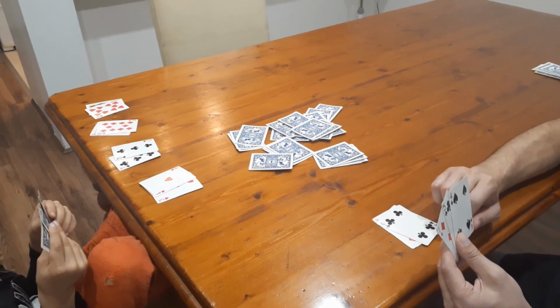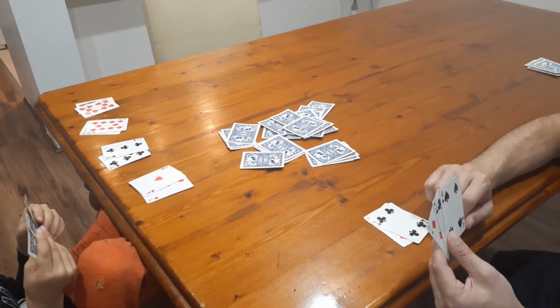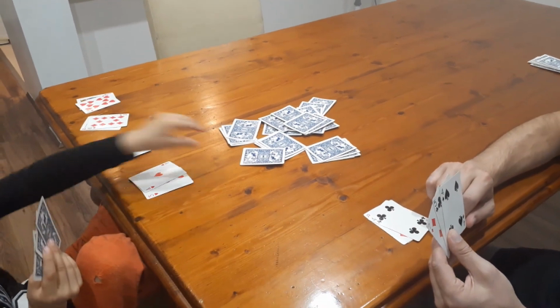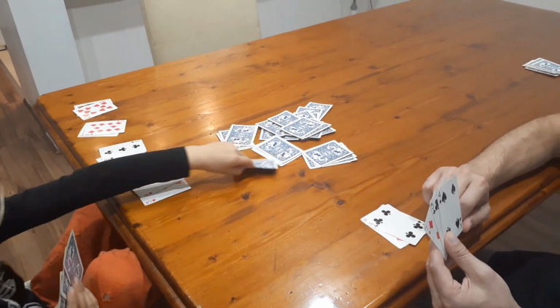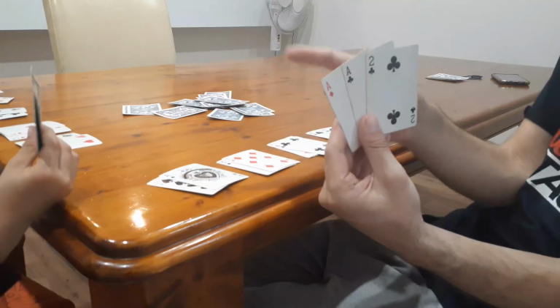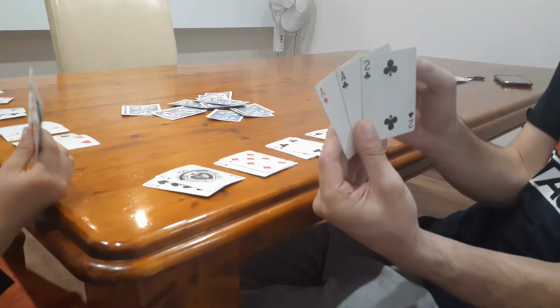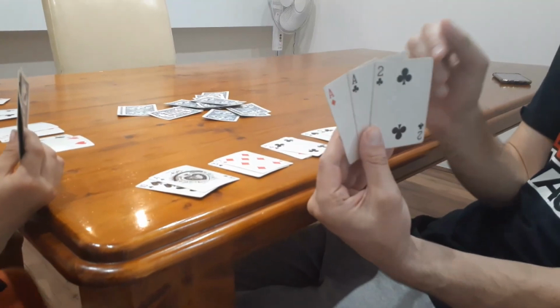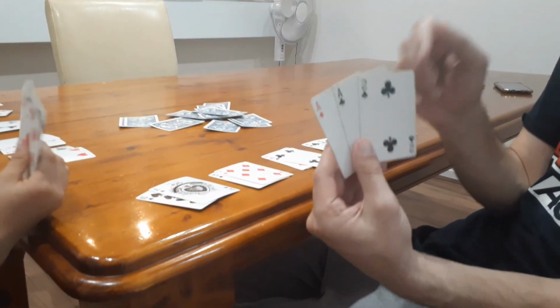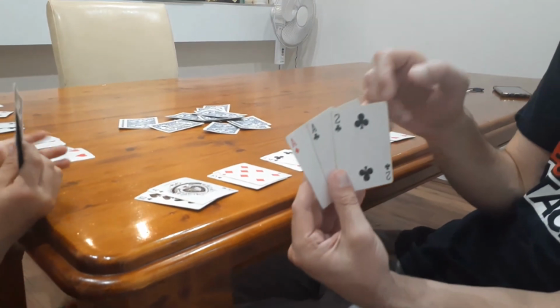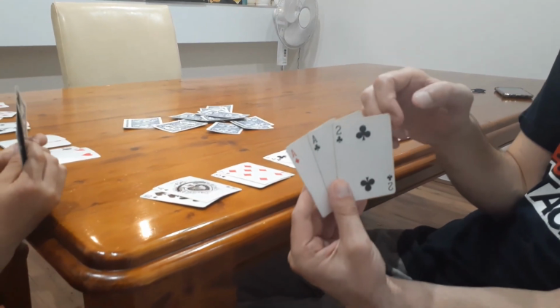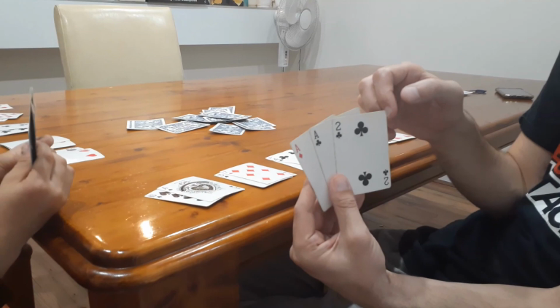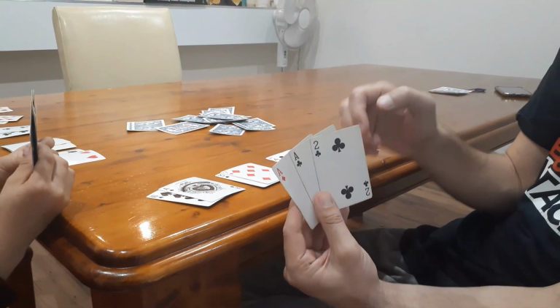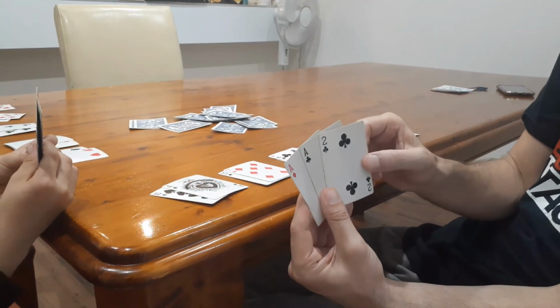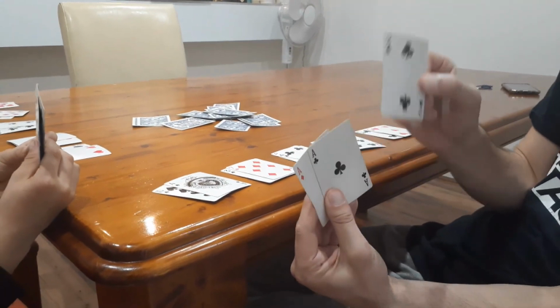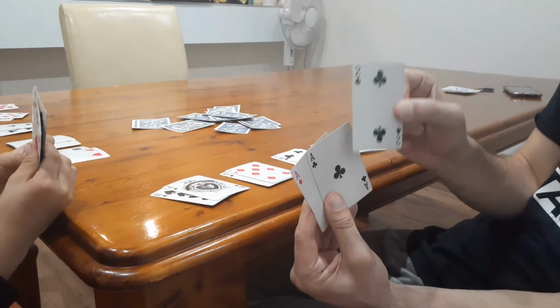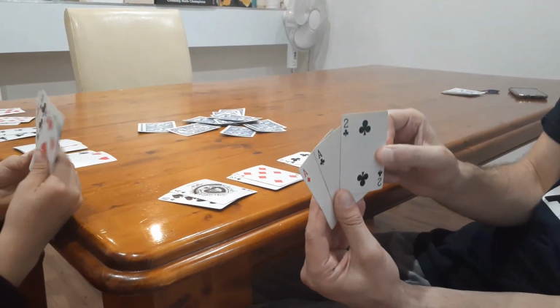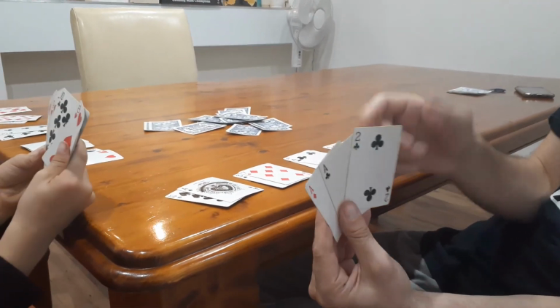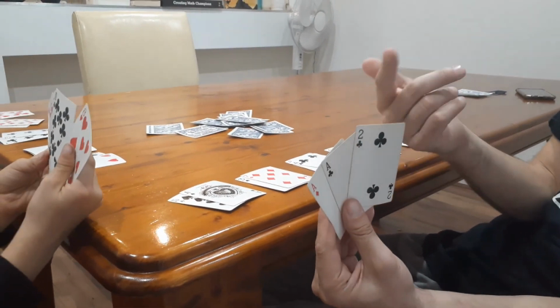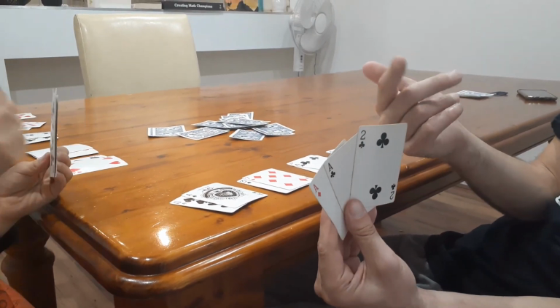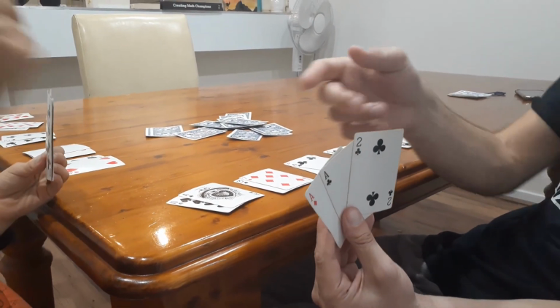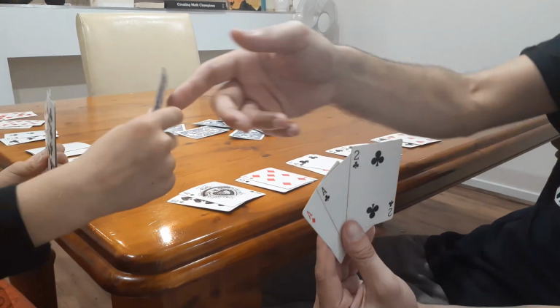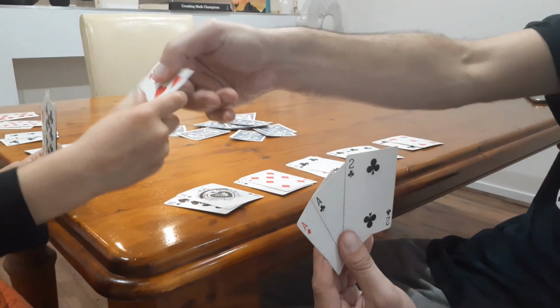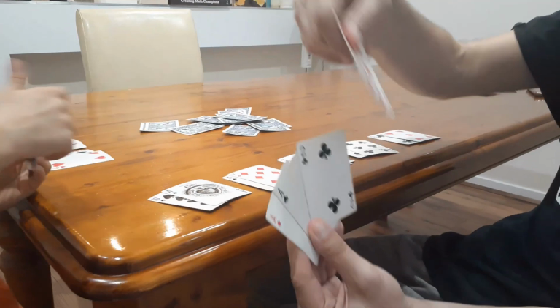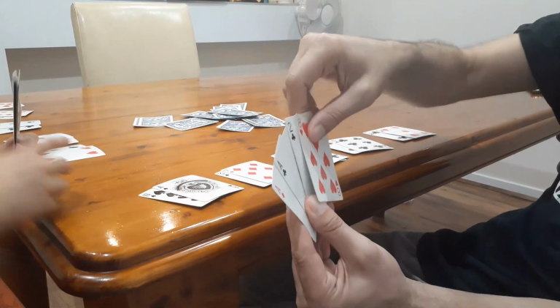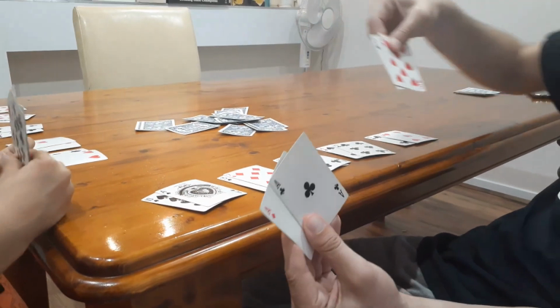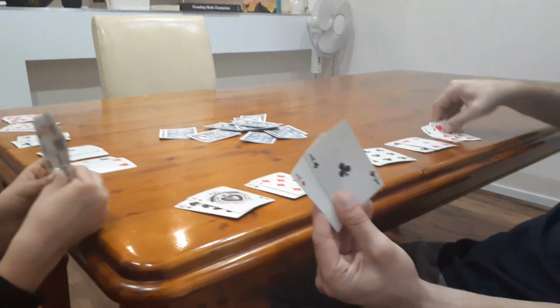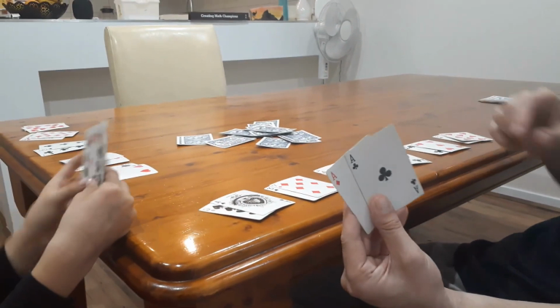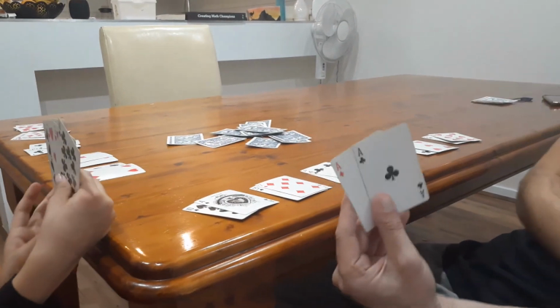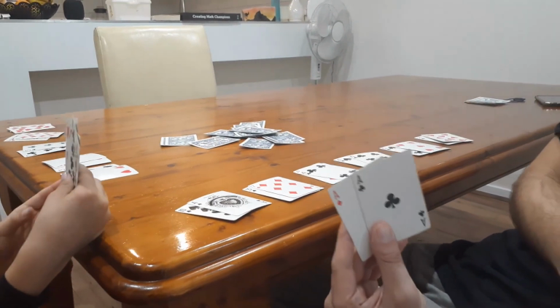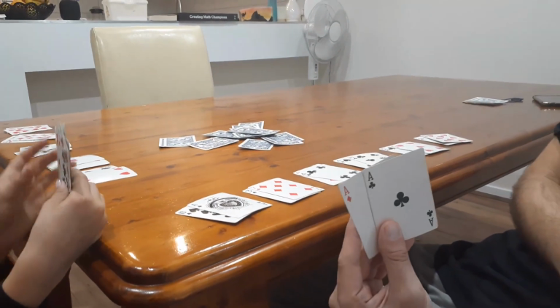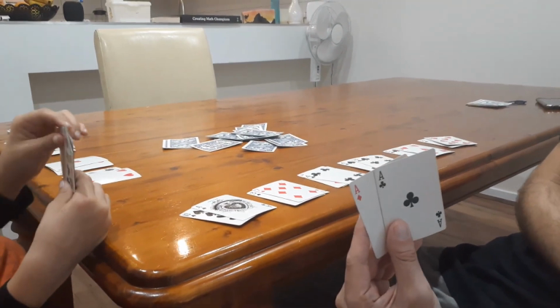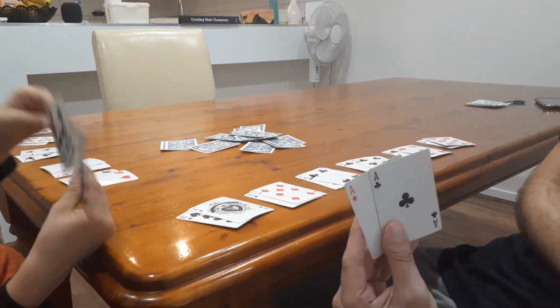If Nash gets down to zero cards, you draw three more. Go fish. I'm going to guess that Nash has got an eight, because you keep asking for a two. Do you have an eight? Yes. And do you have a nine, Nash? Yes.